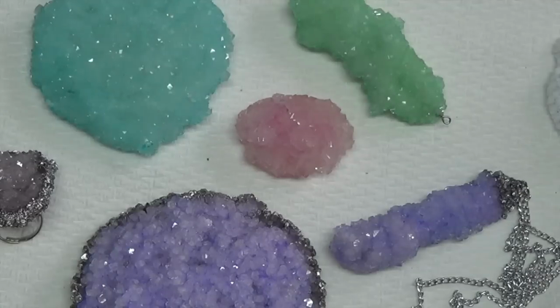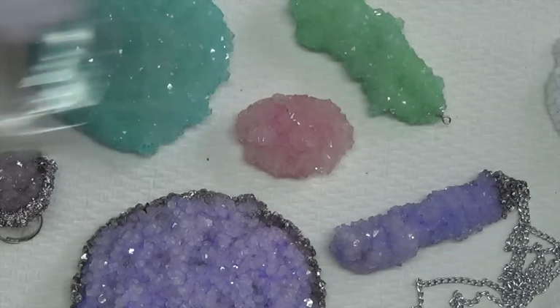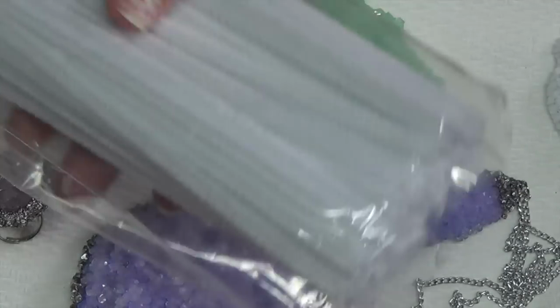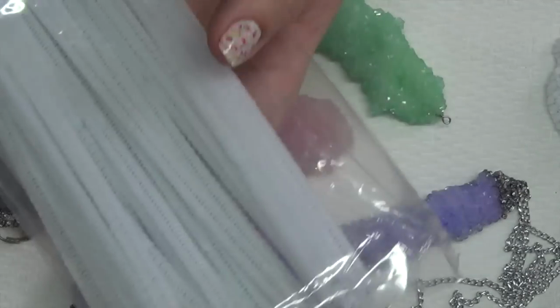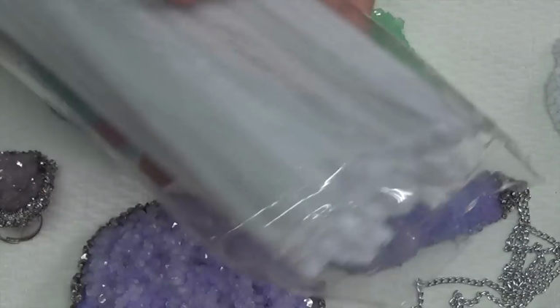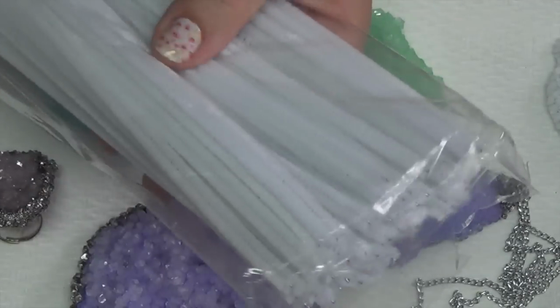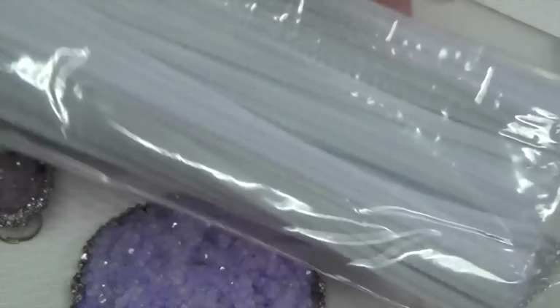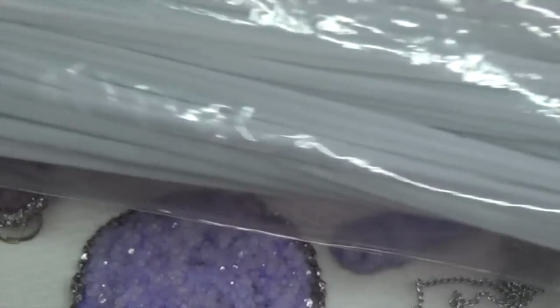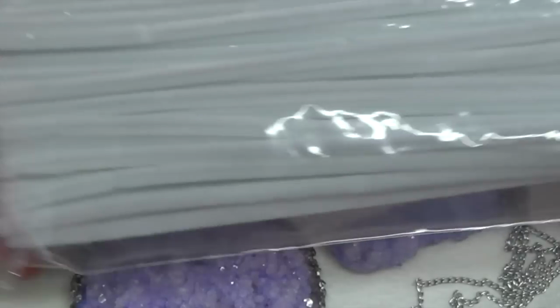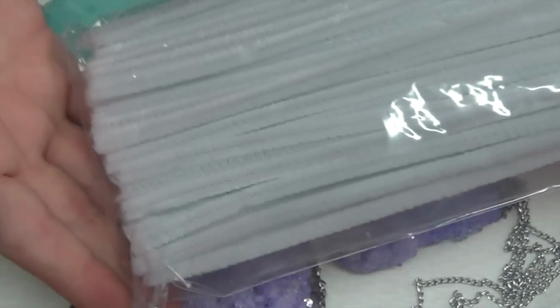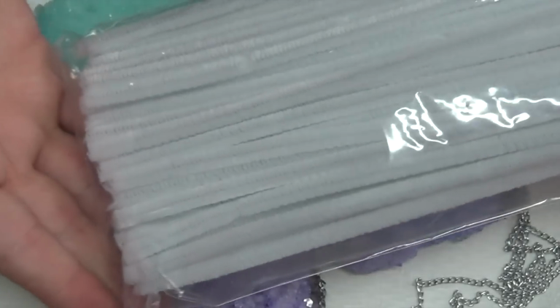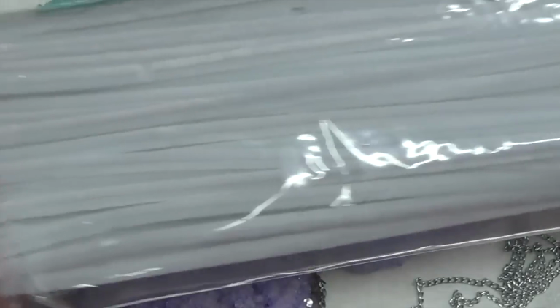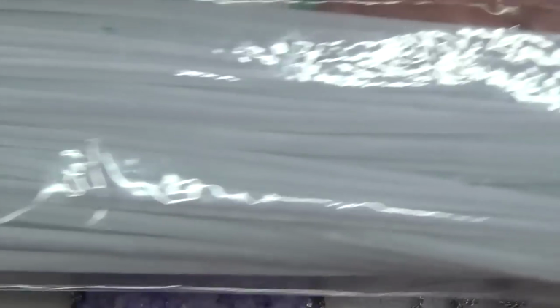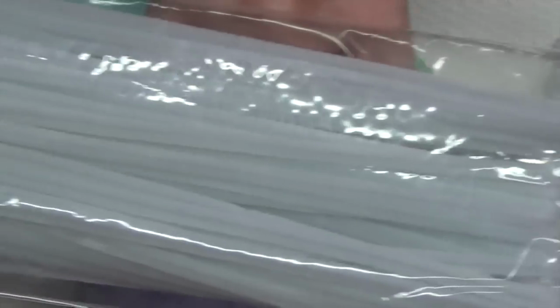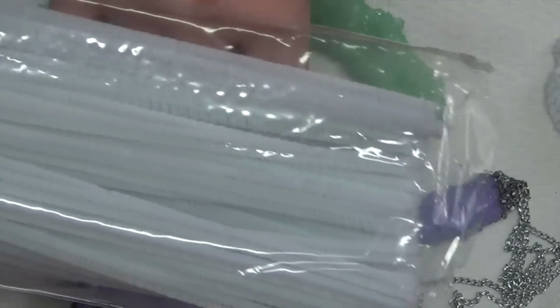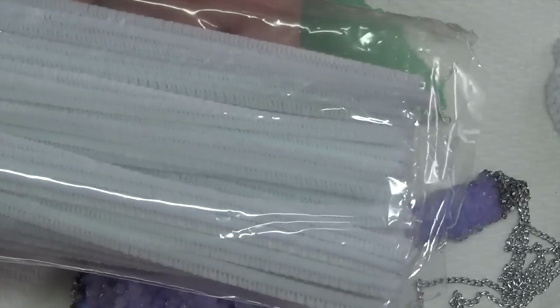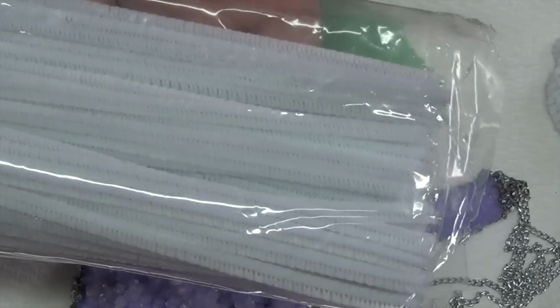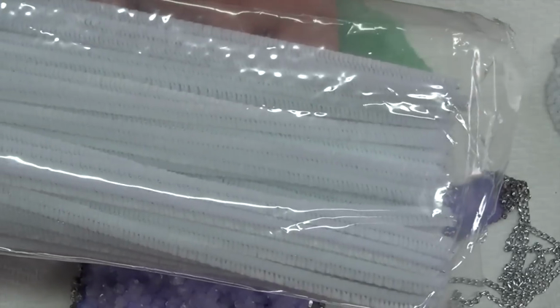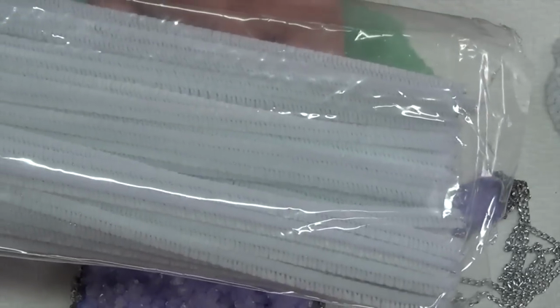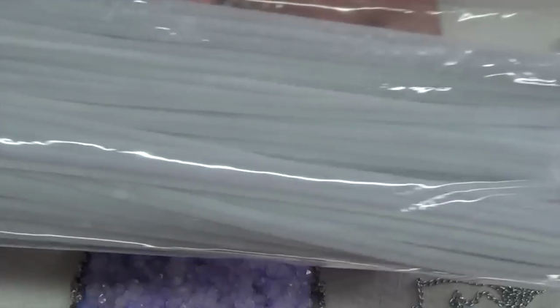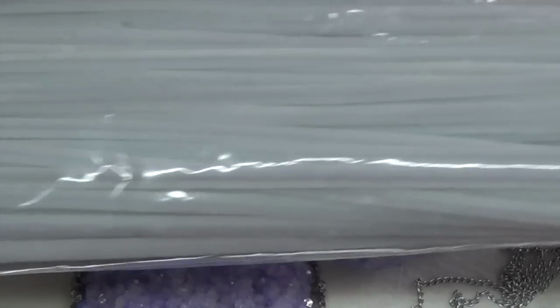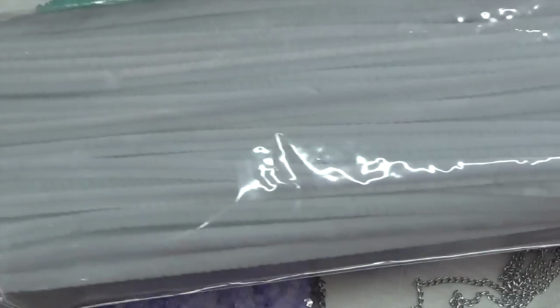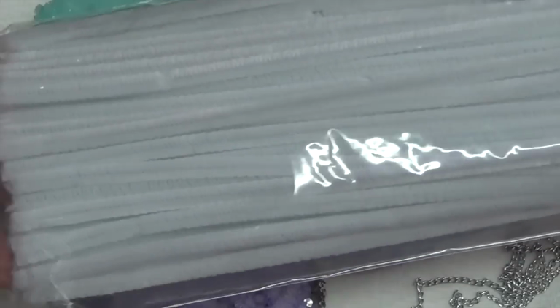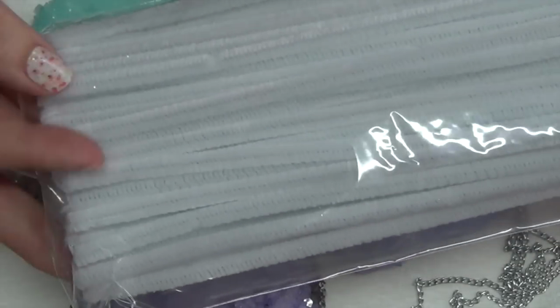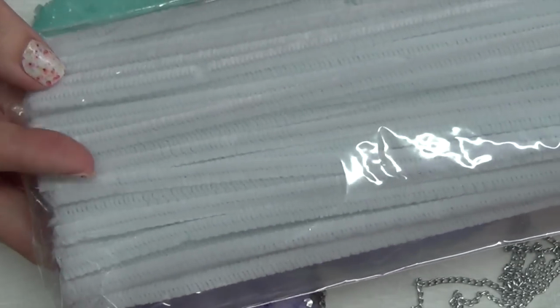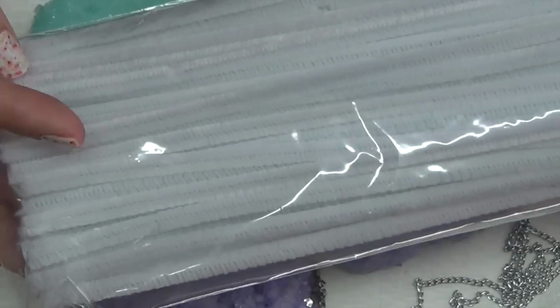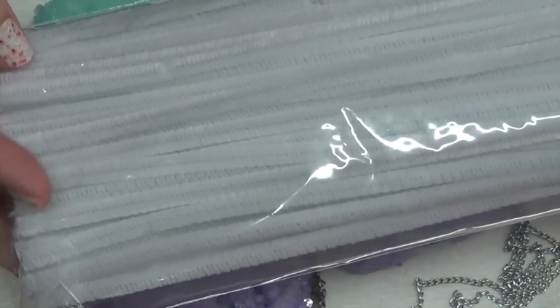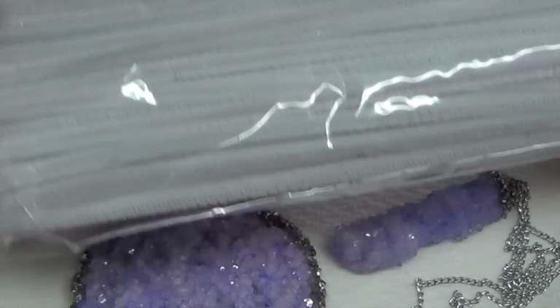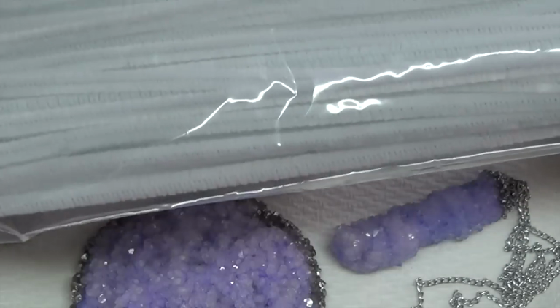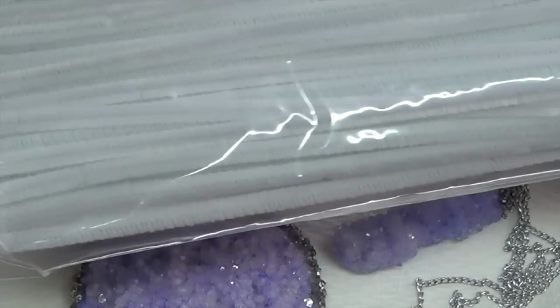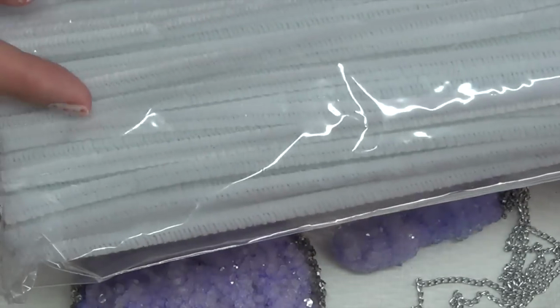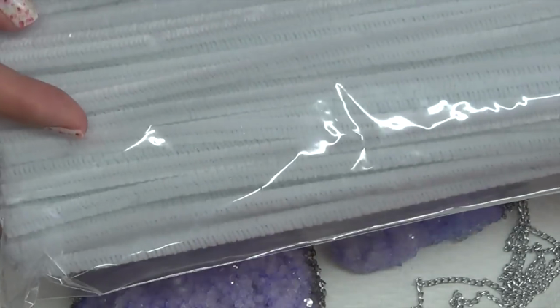You're going to need your pipe cleaner, which looks like this. You can pick that up at the dollar store or any craft store. I used white, but of course you can use any color you like — just know that it will show through the crystals.